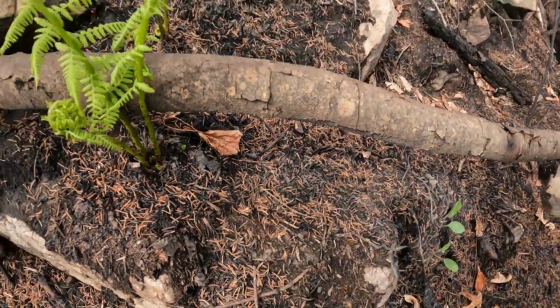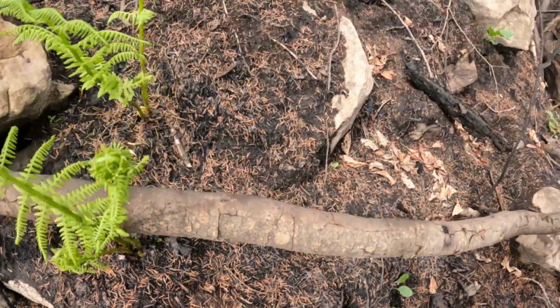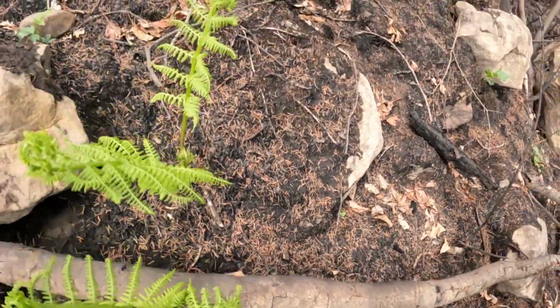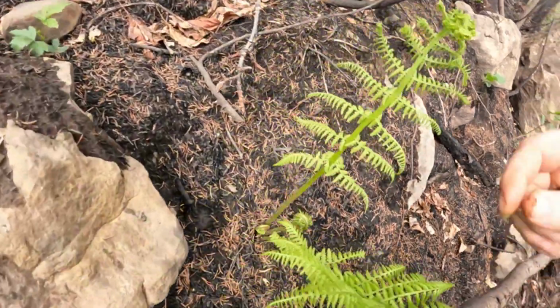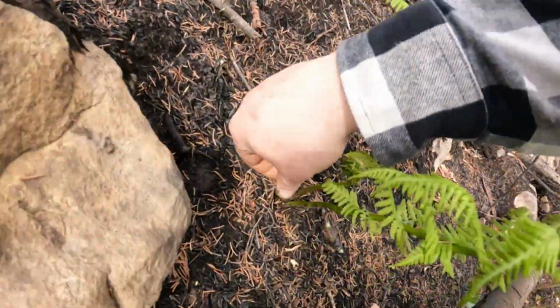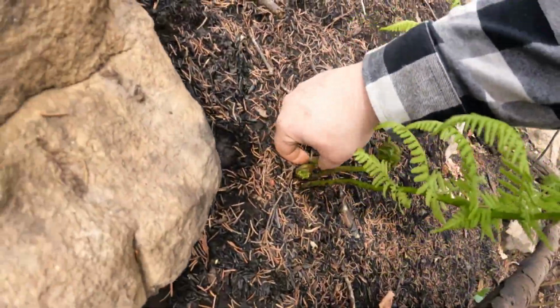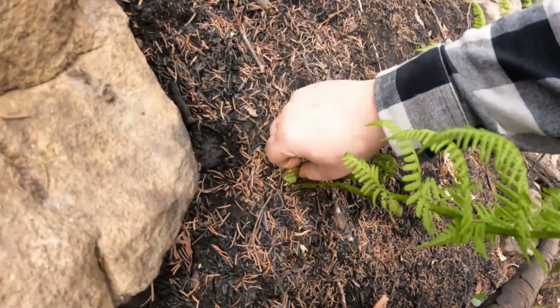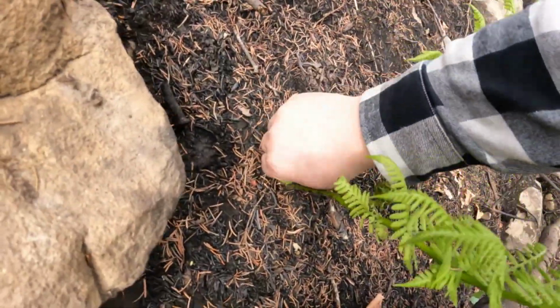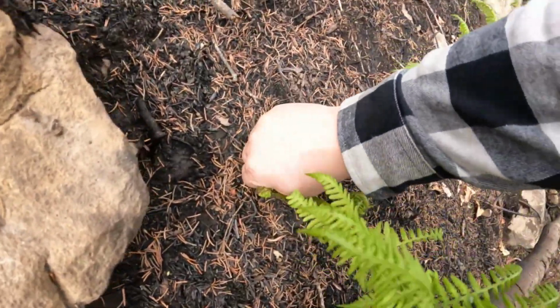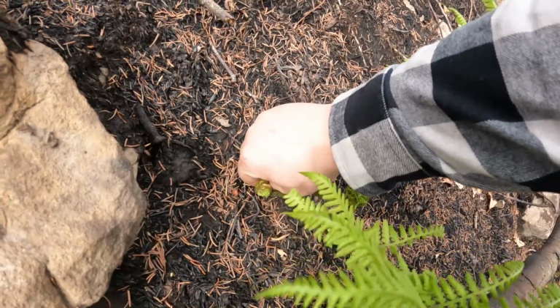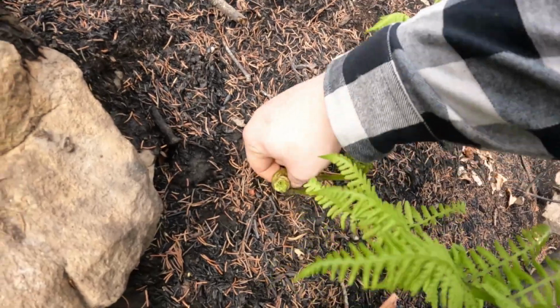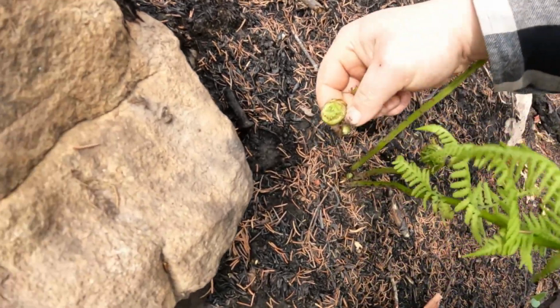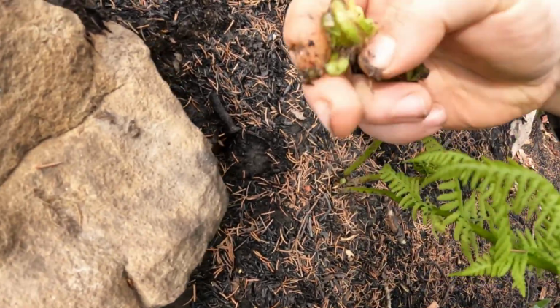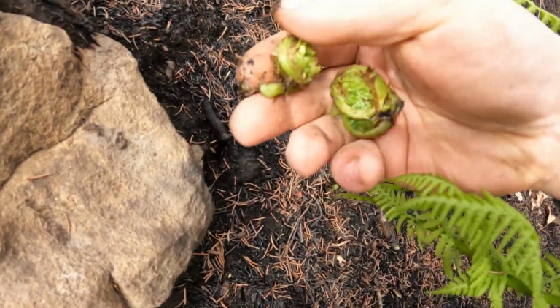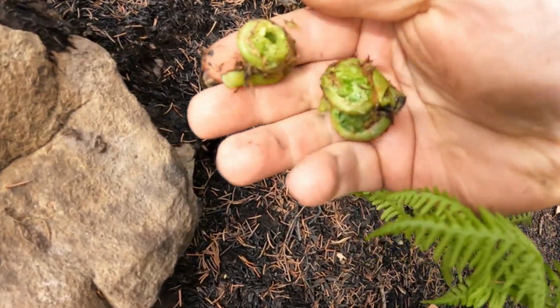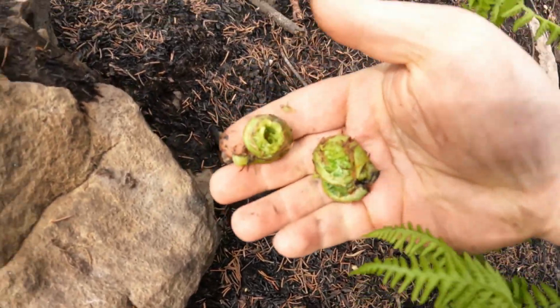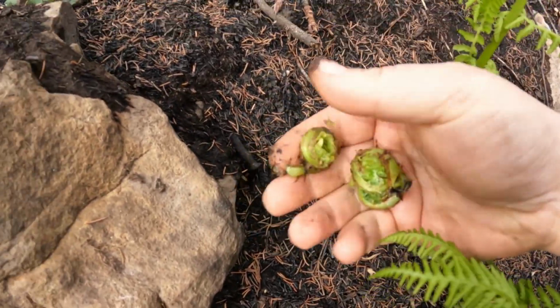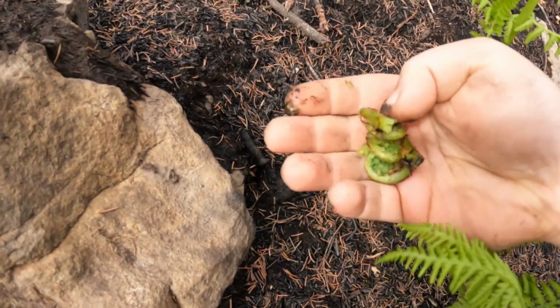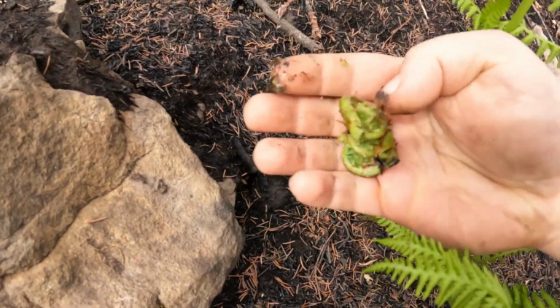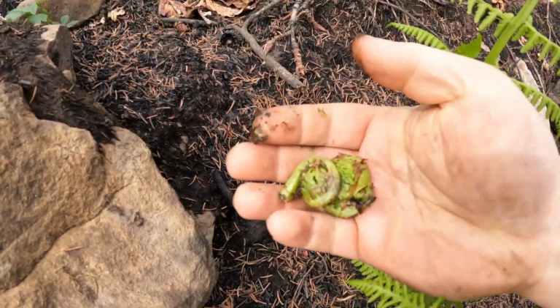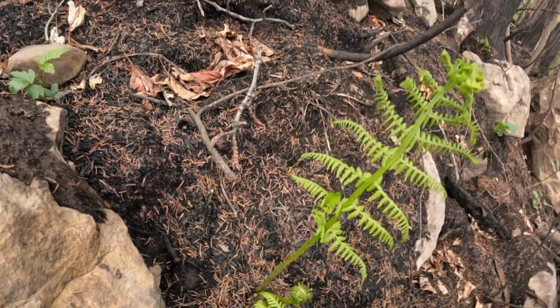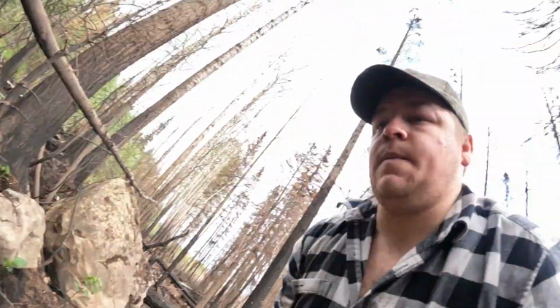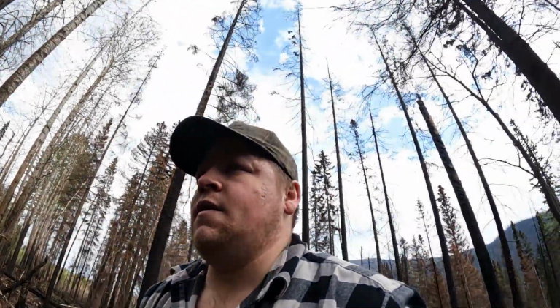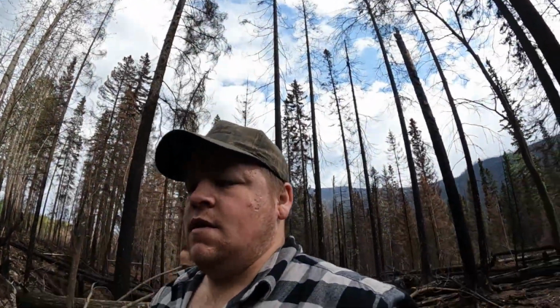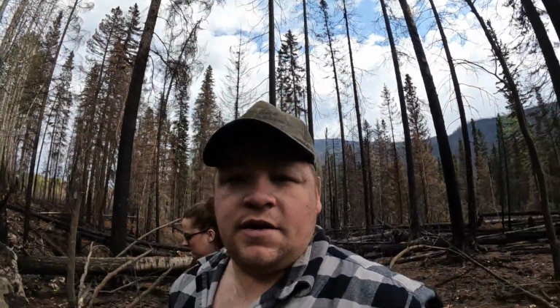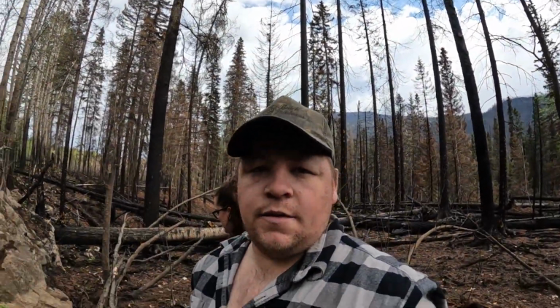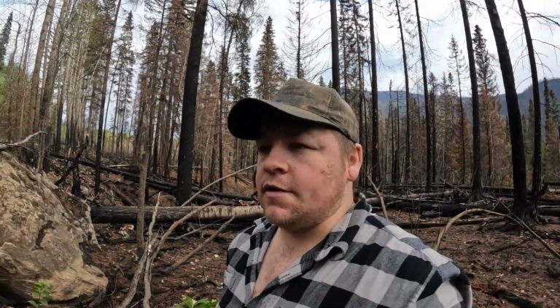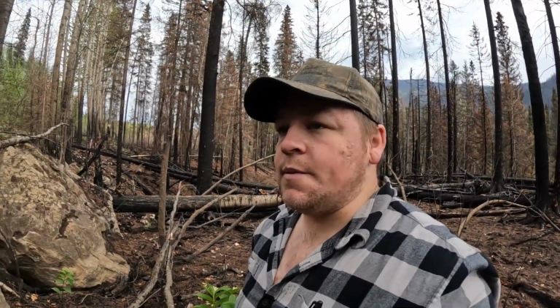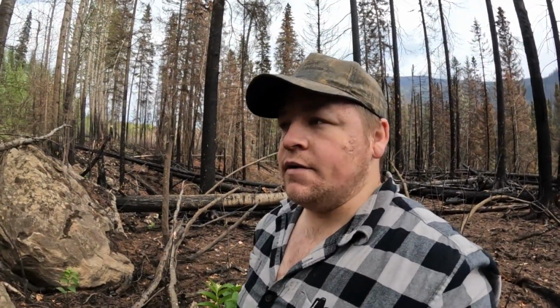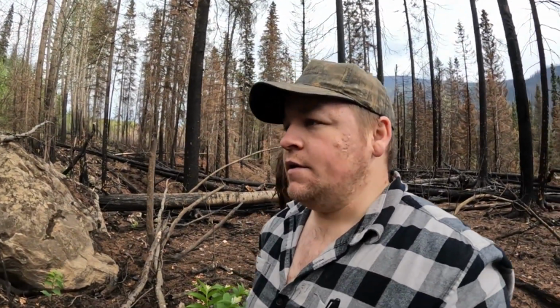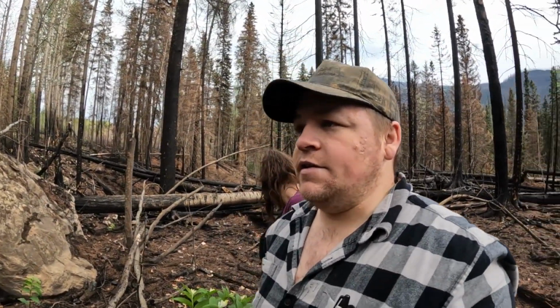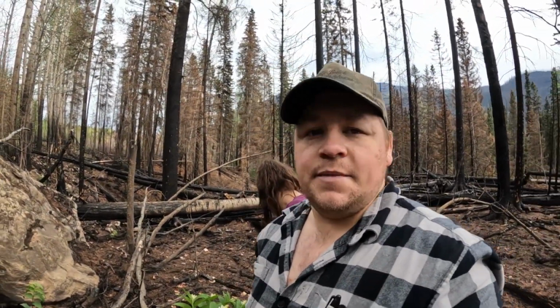There's two fiddleheads, grab this guy here too. There we go. Ain't exactly what we're looking for but at least it's something.